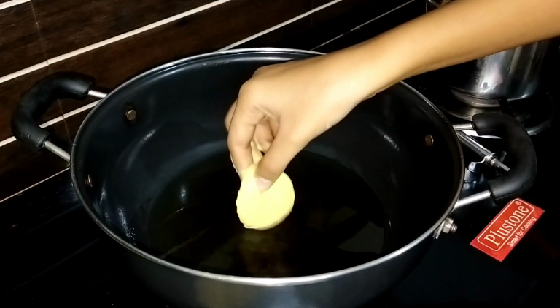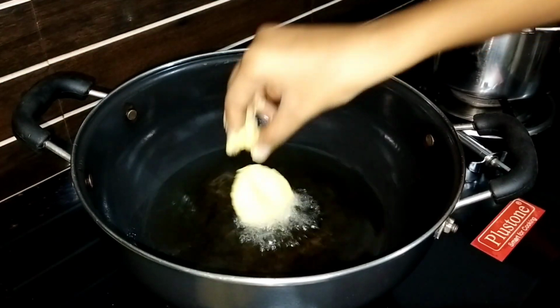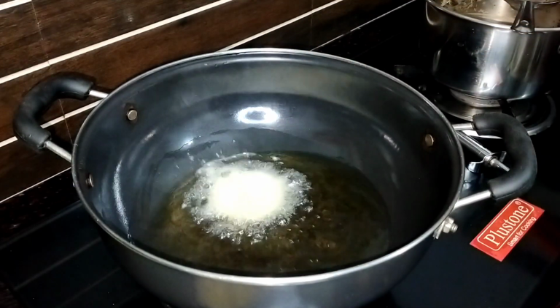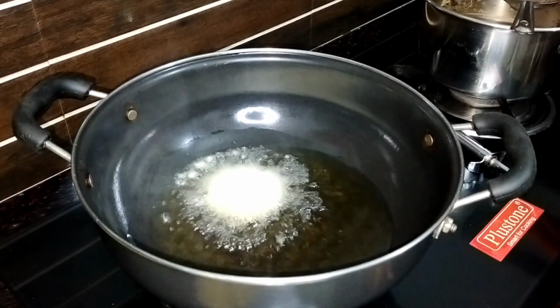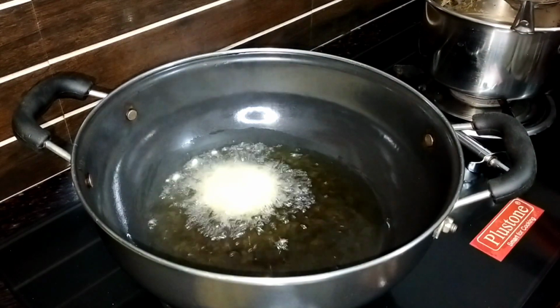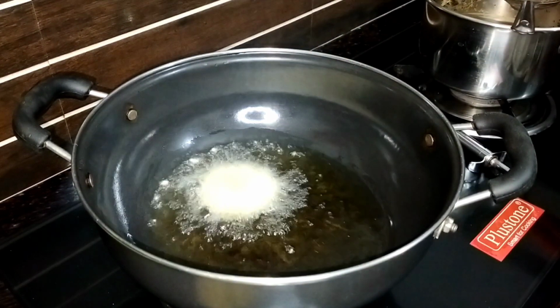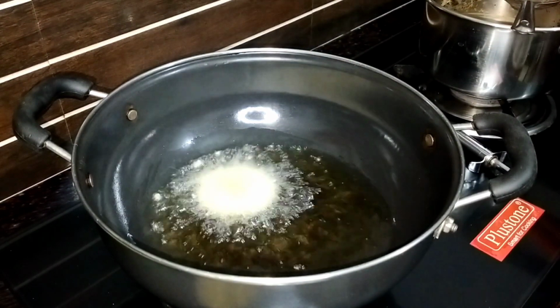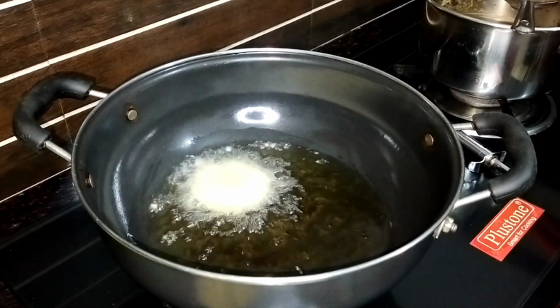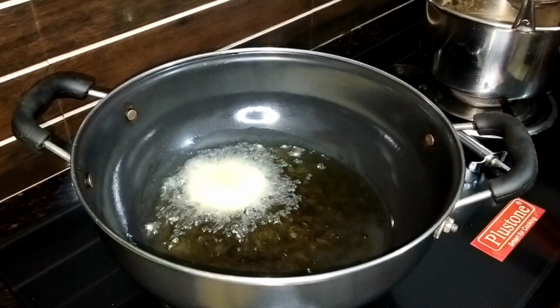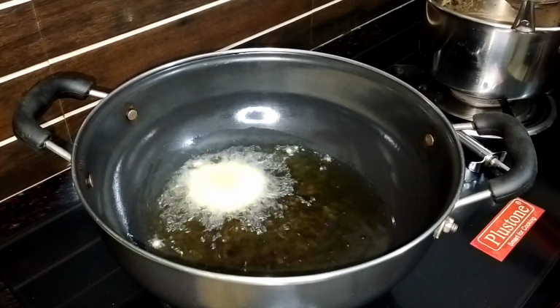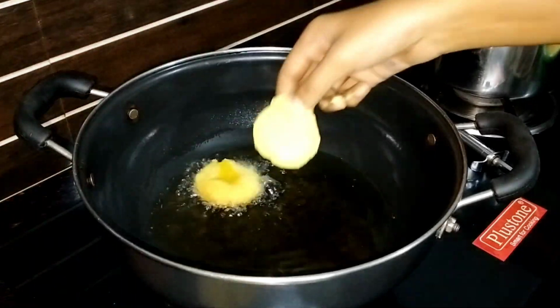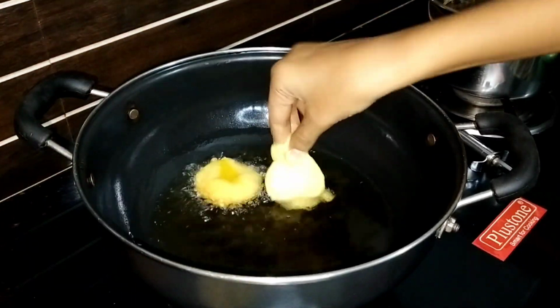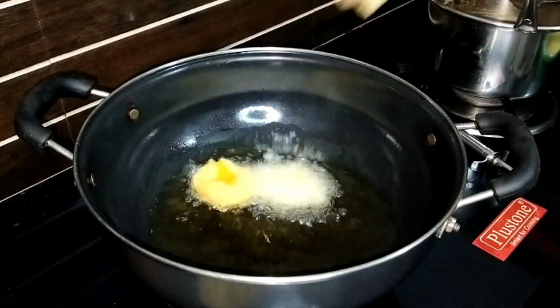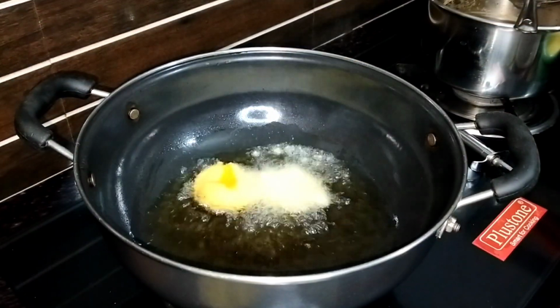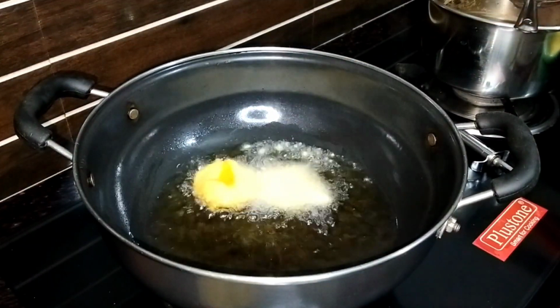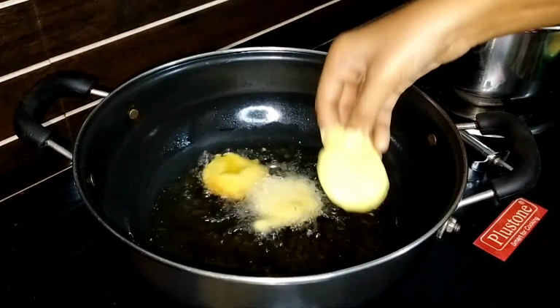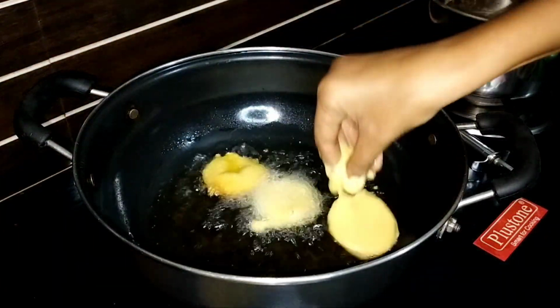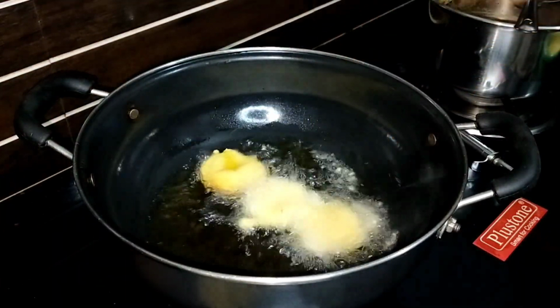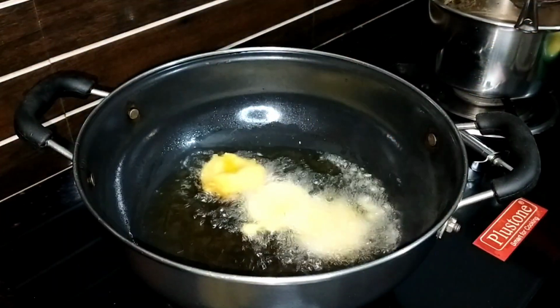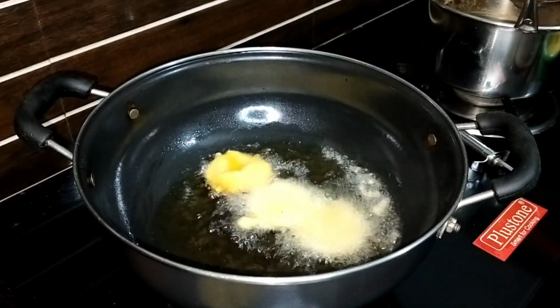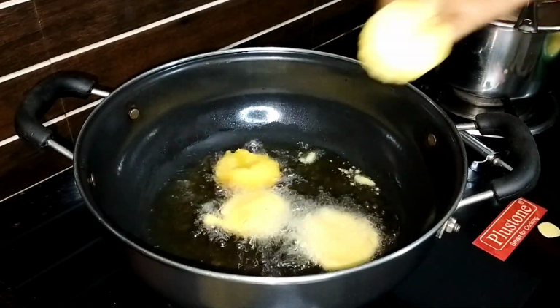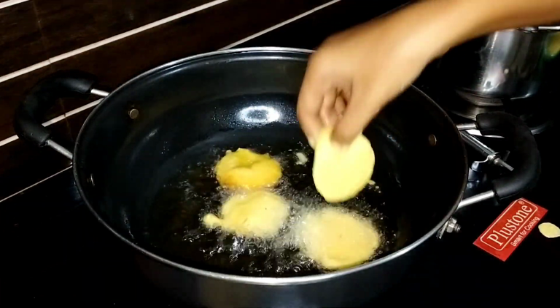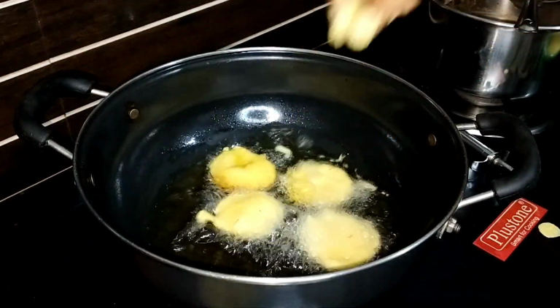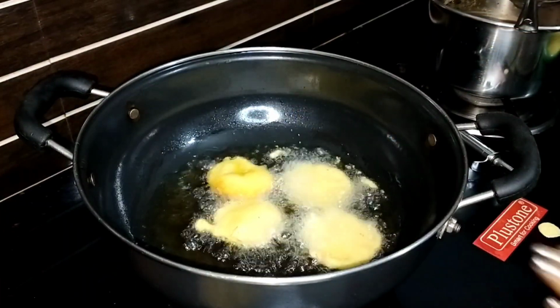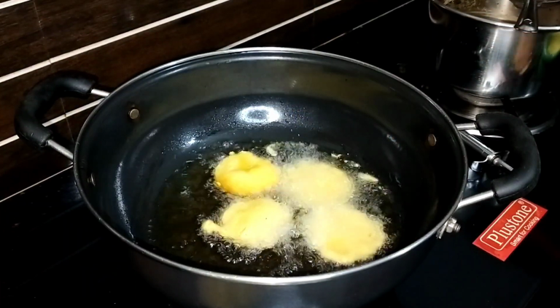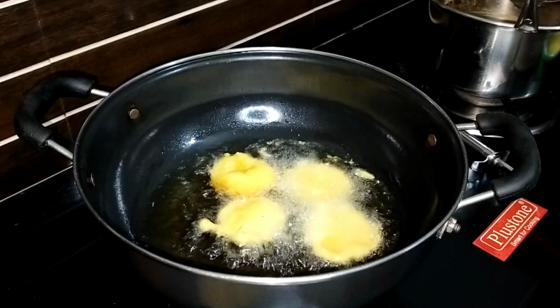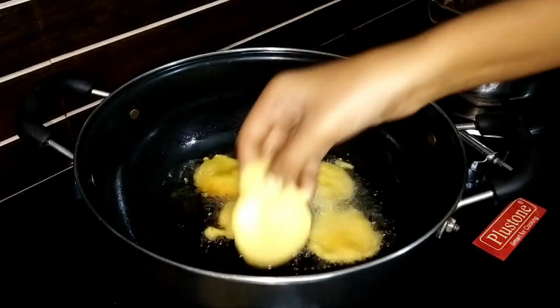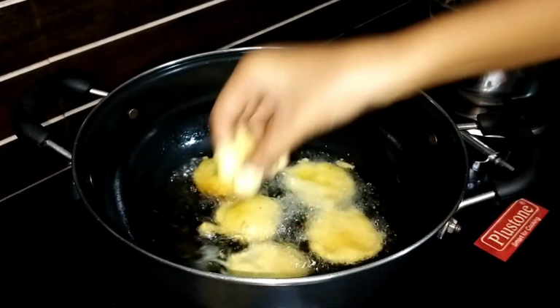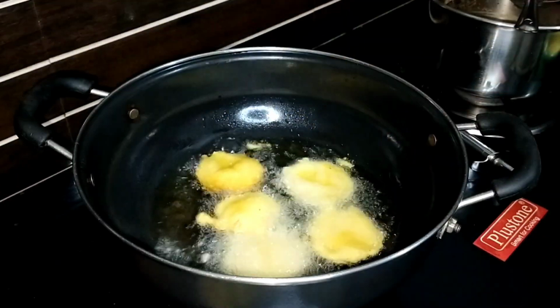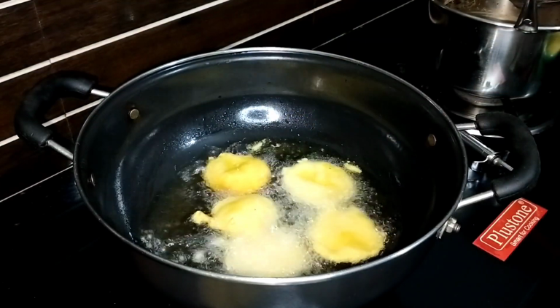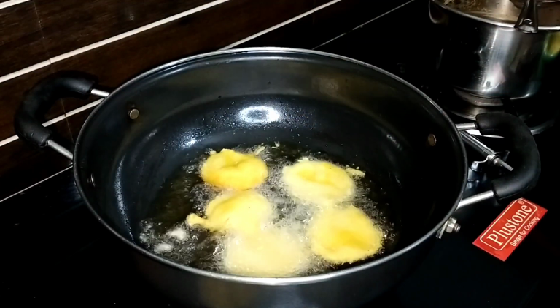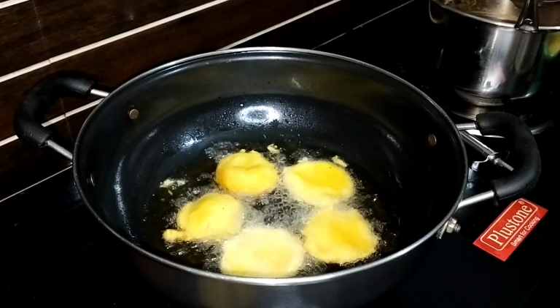Aur uske baad jab tel bahut hi achhe se garam ho jaye, to usme is tarah se saari lauki ko daal dena hai. Aur agar jab bhi aapko kuch aisa chapat pita sa khane ka man kare, kuch crispy sa khane ka man kare, to aap is tarah se is recipe ko bana ke ready kar saktayin — bahut hi jyada tasty lagta hai.